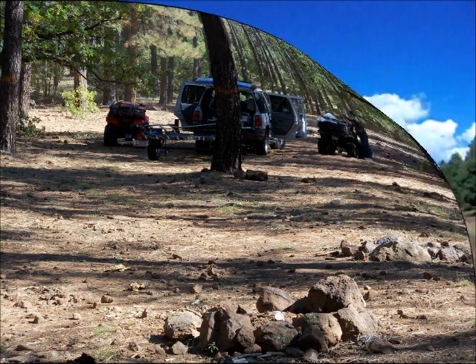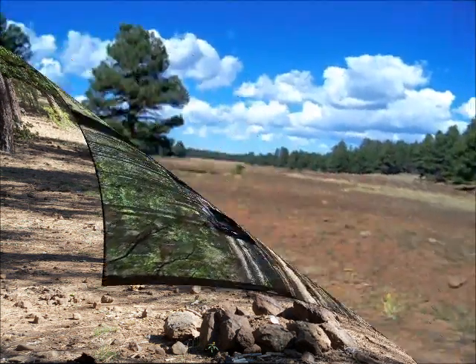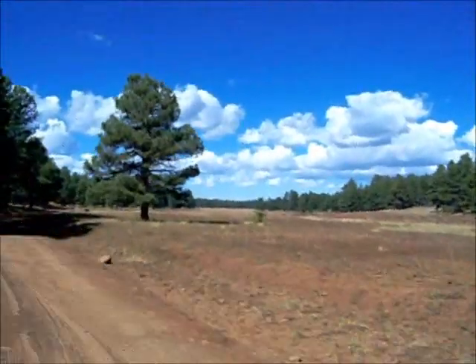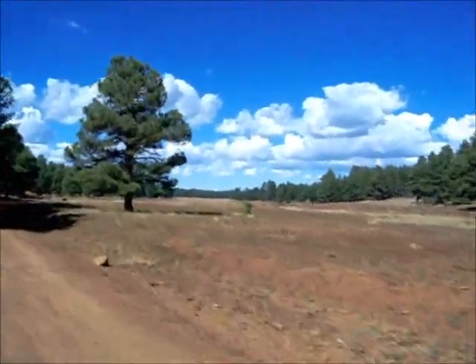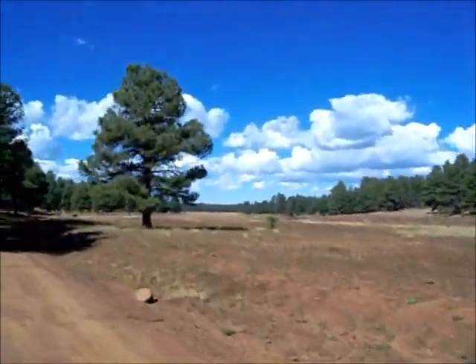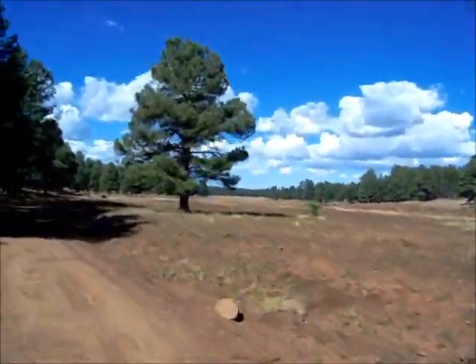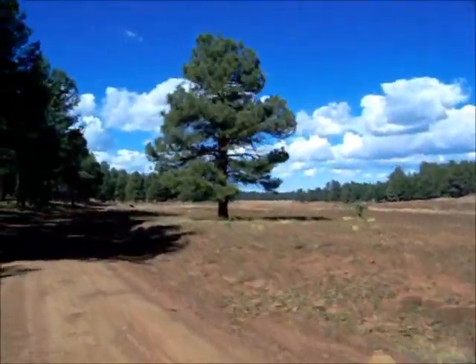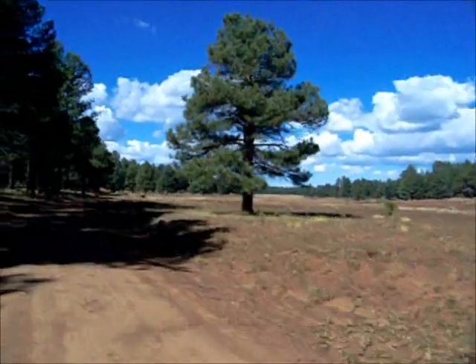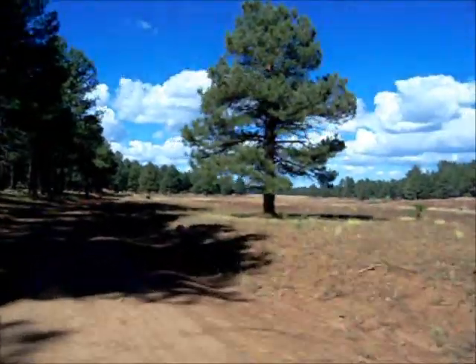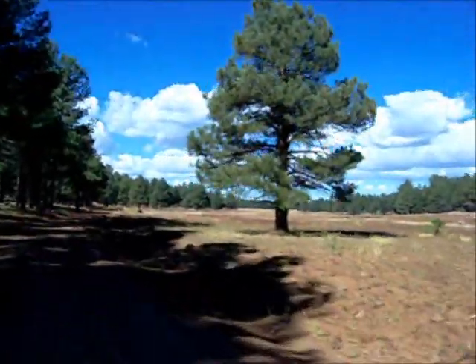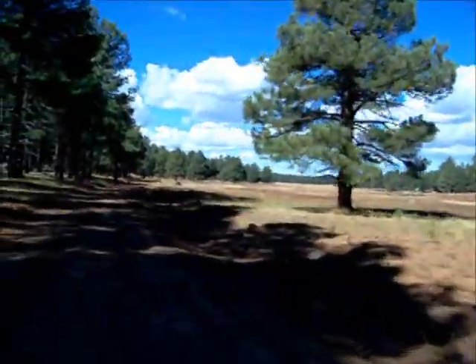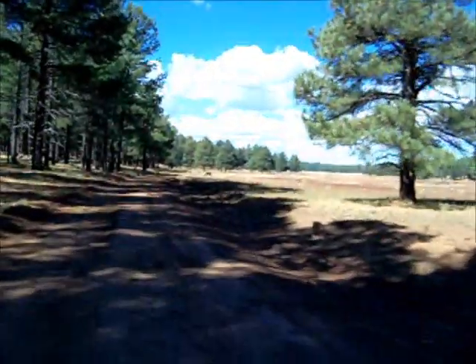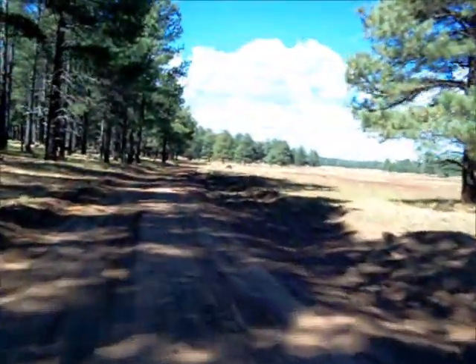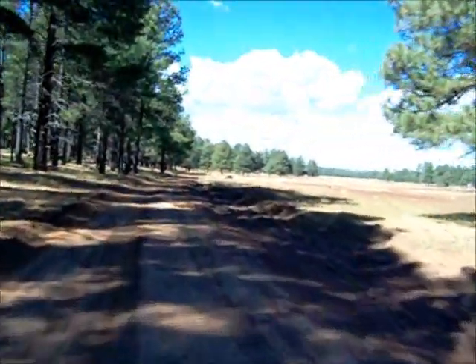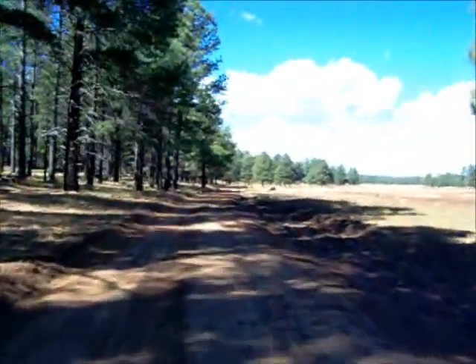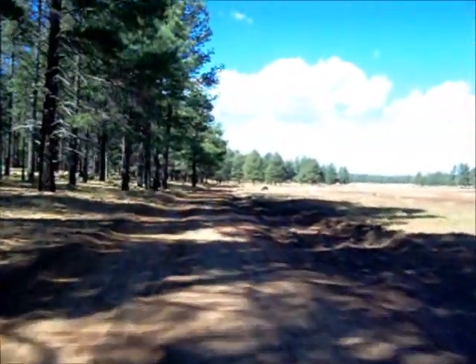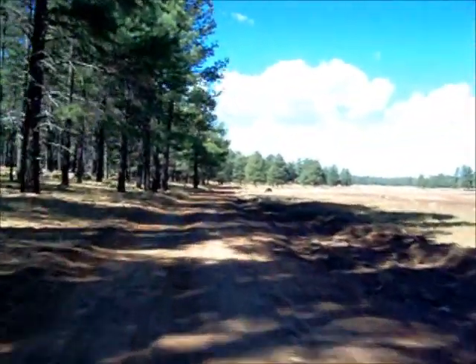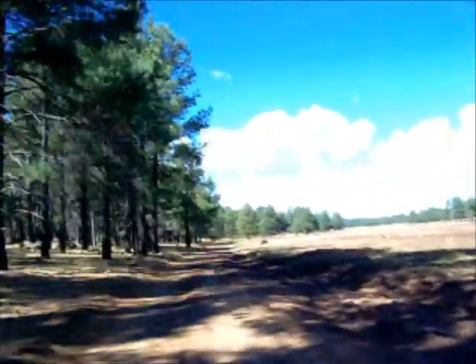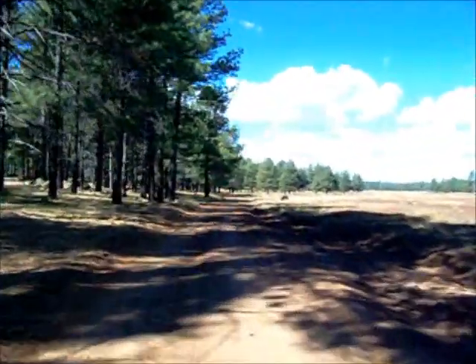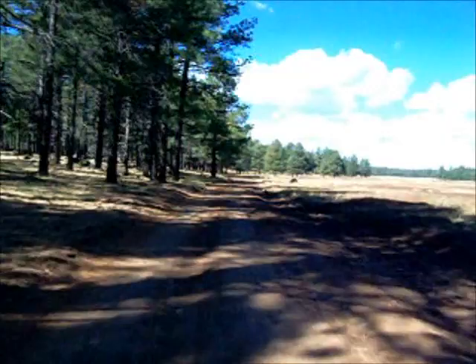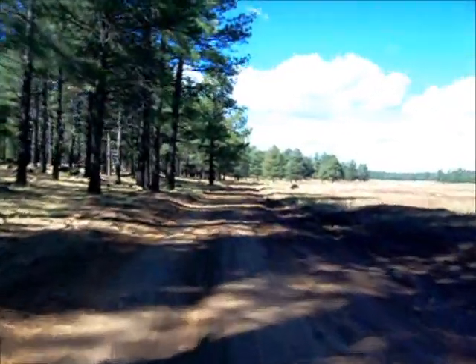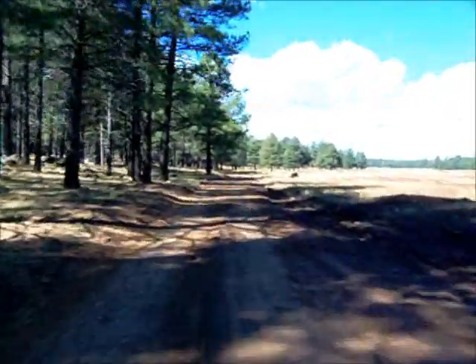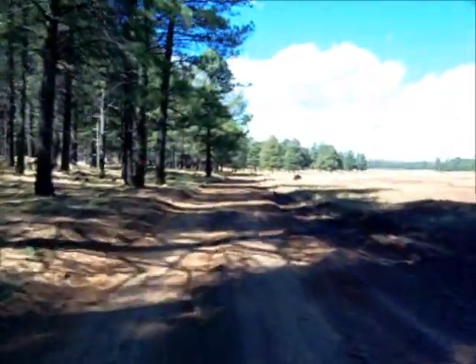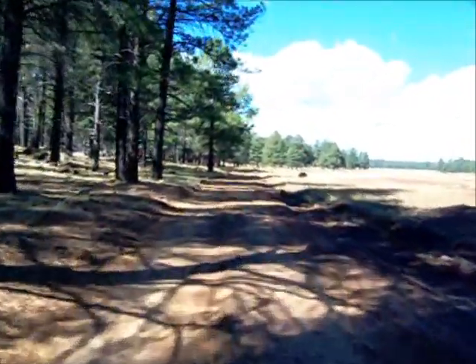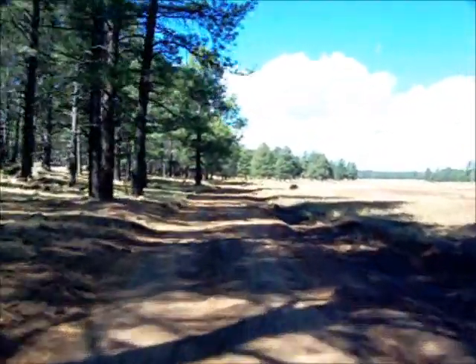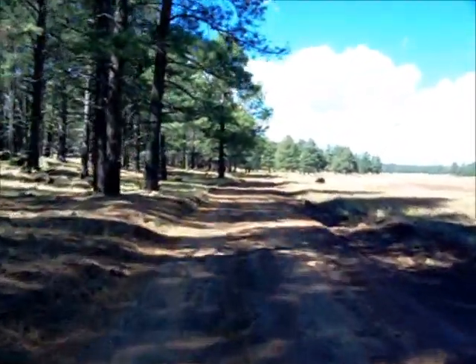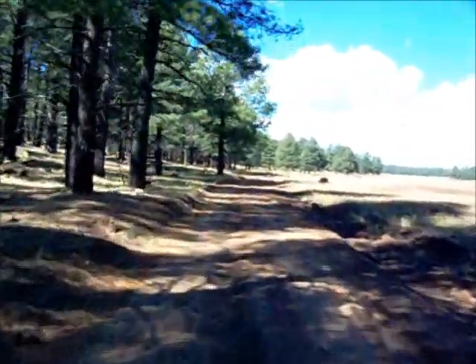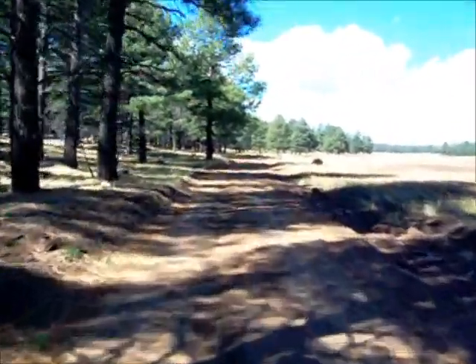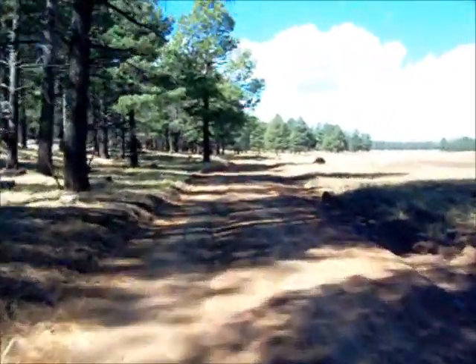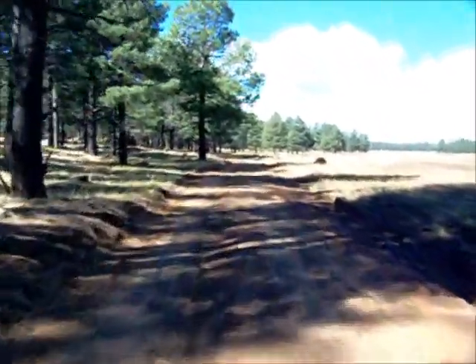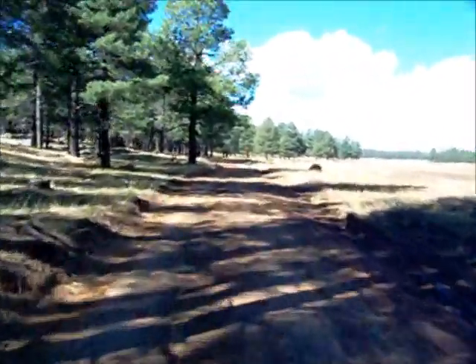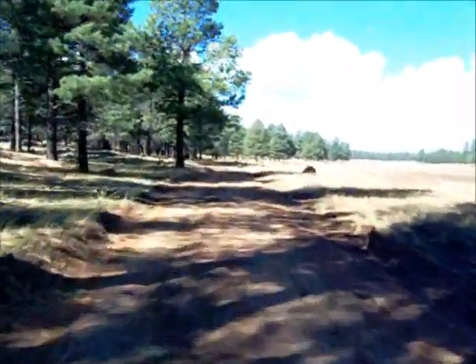We're up above Sedona. We're going to go see the Red Rocks, except we're going to do it from another angle — we're going to be on top of the Red Rocks. We're sneaking in from the north side, and we're going to look down on Sedona.